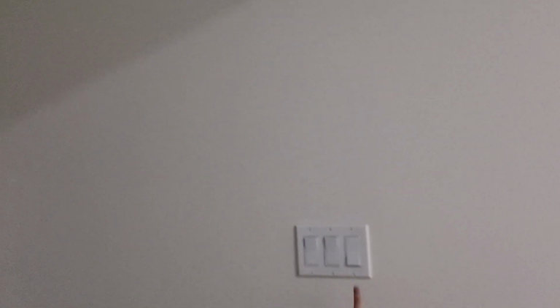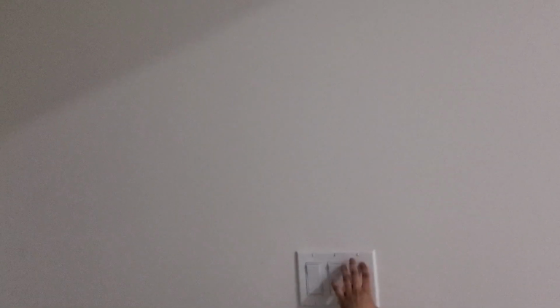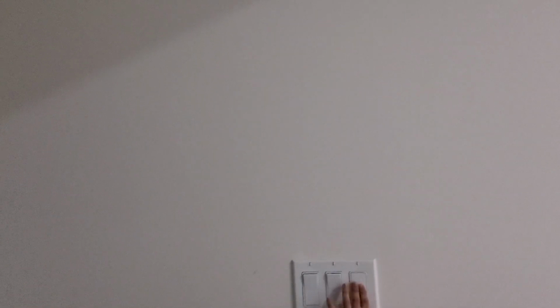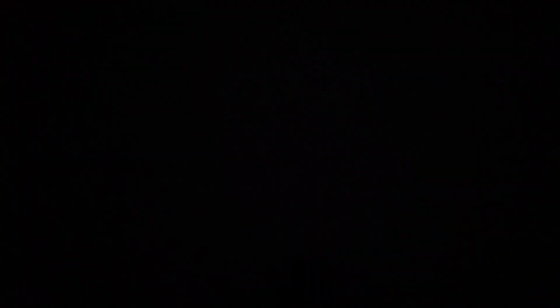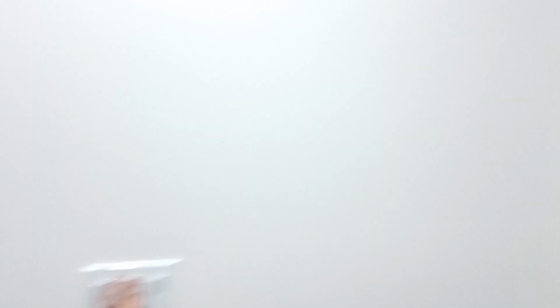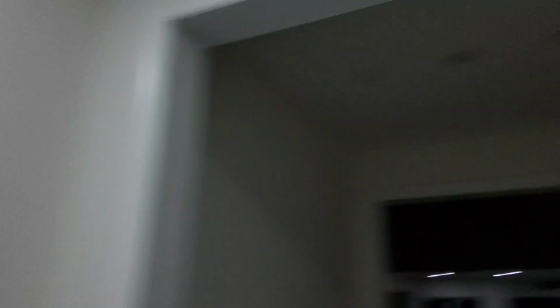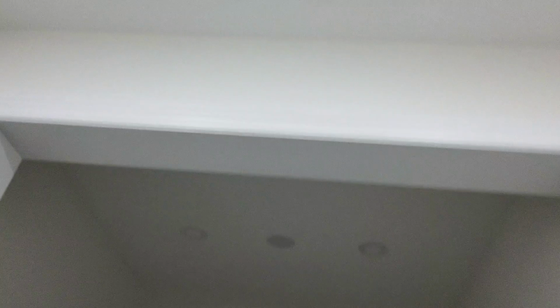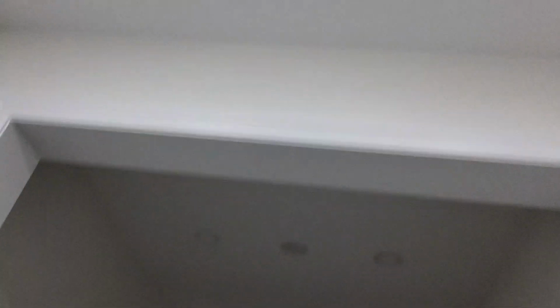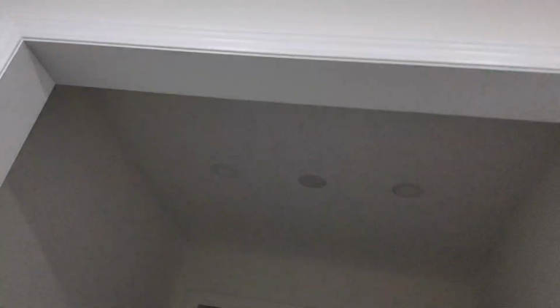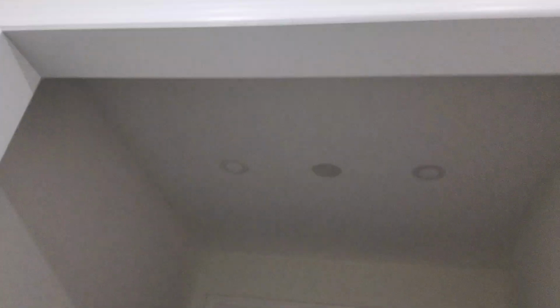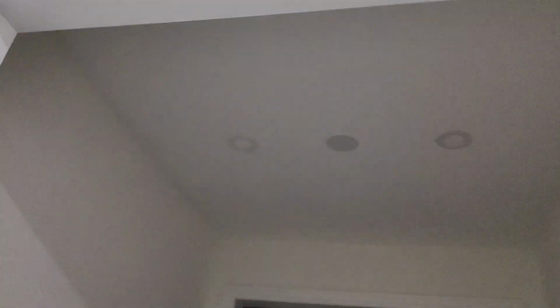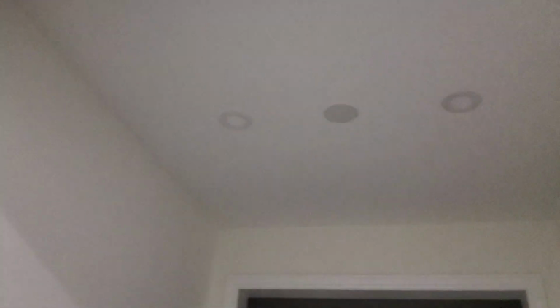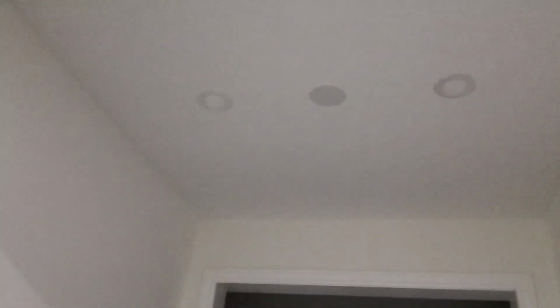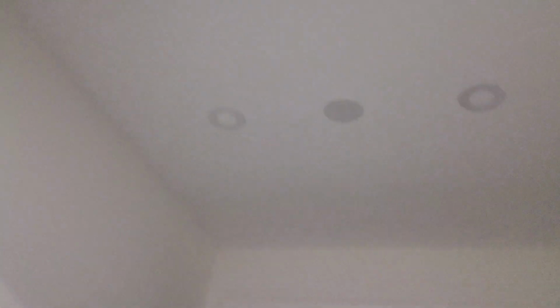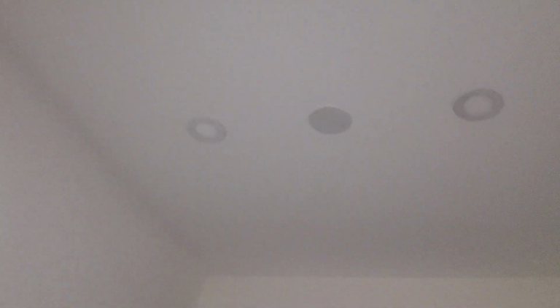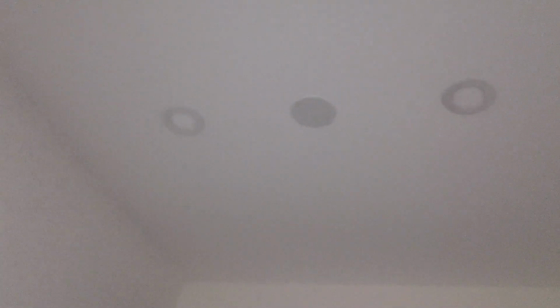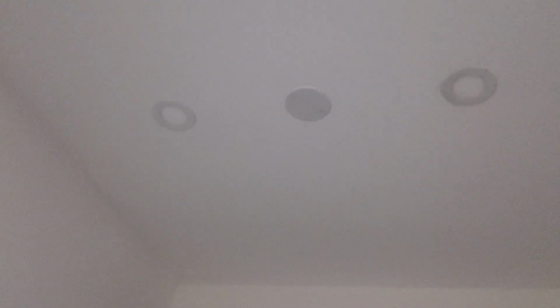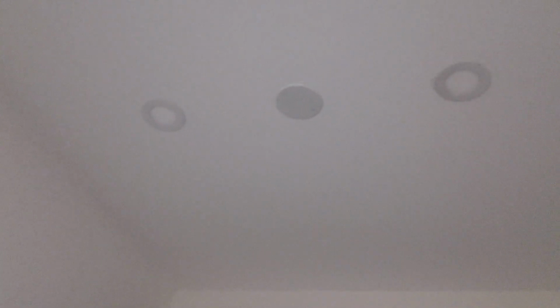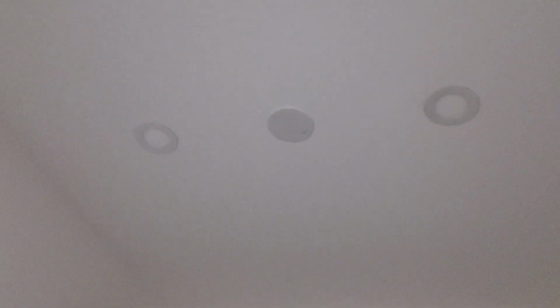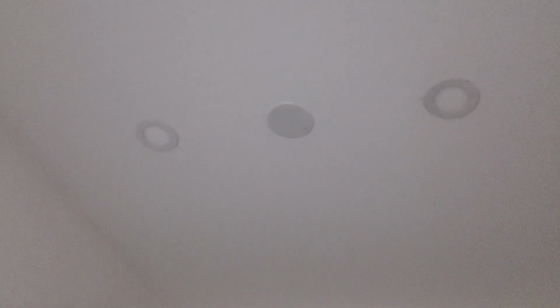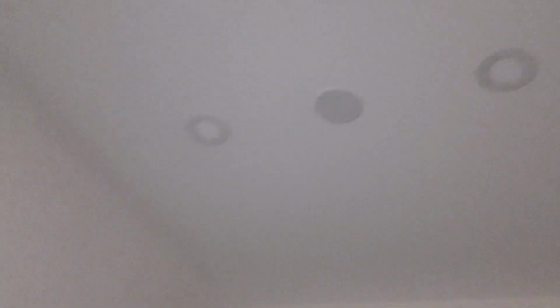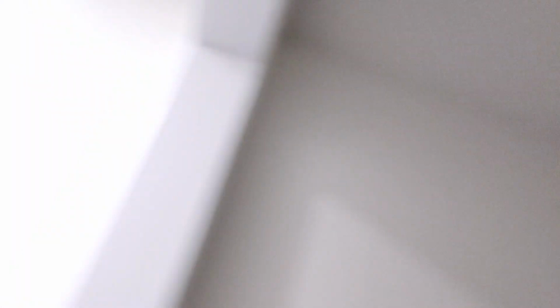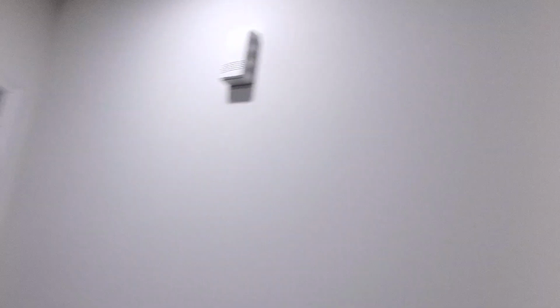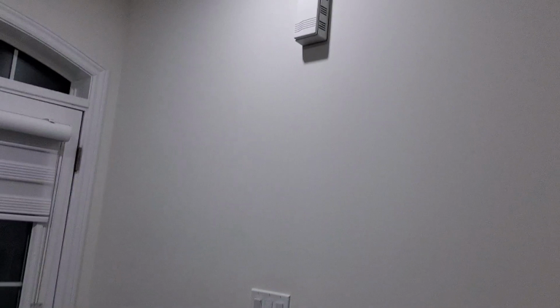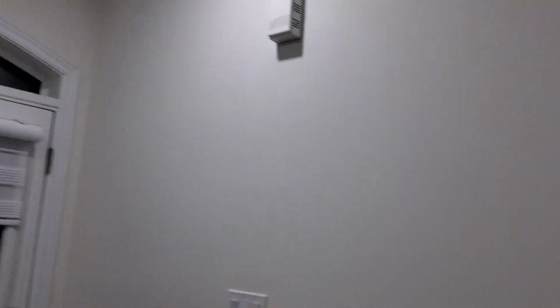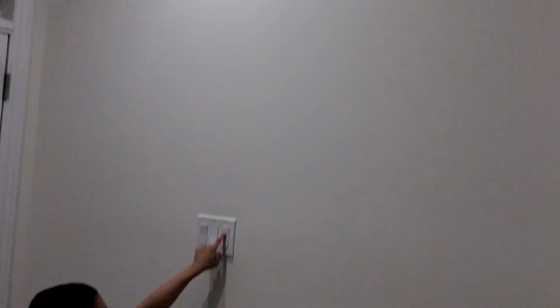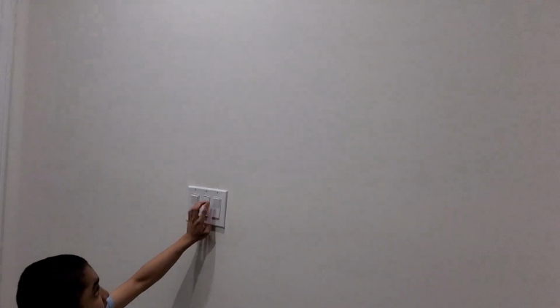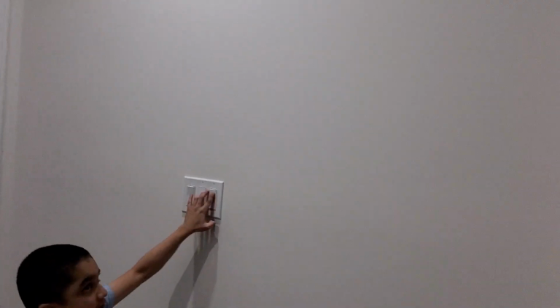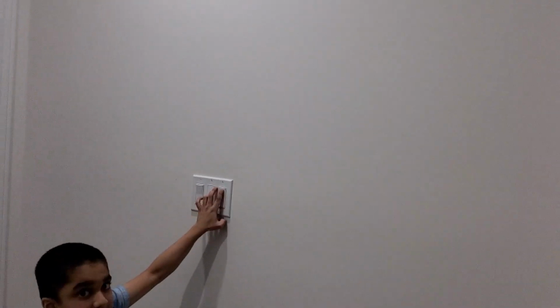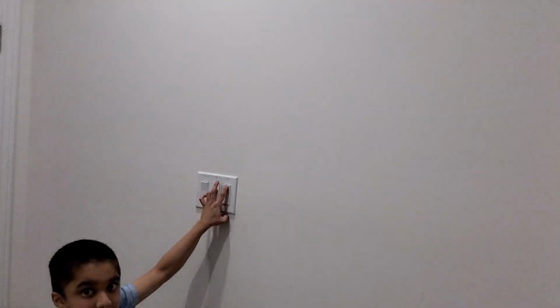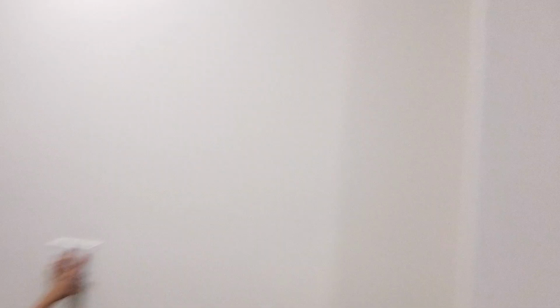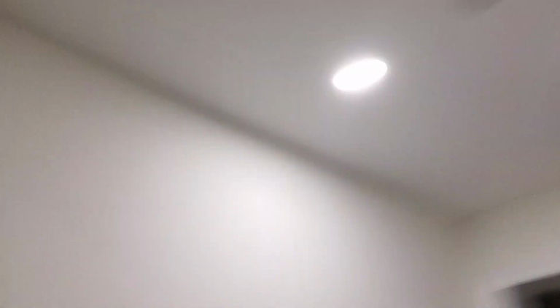So now let's move to here. The third switch over here turns on that light.